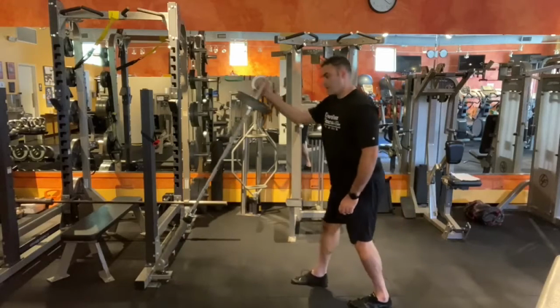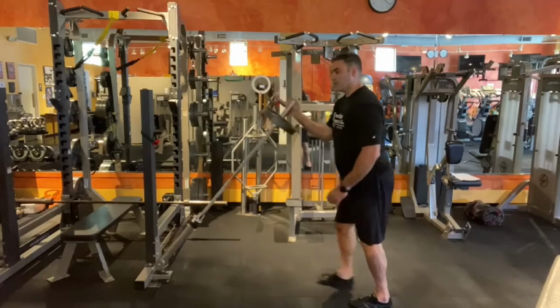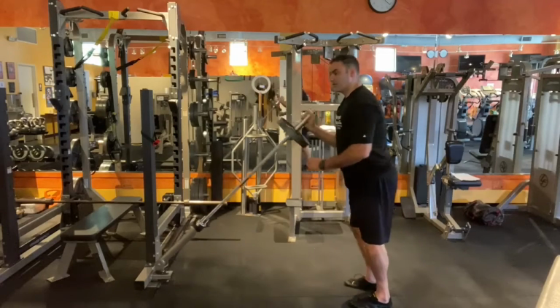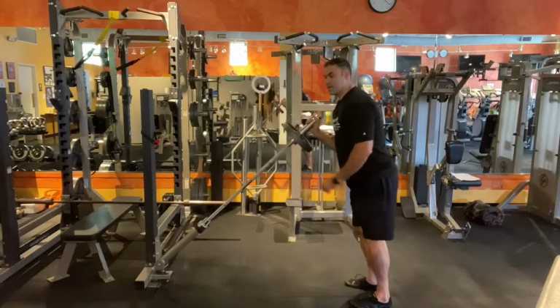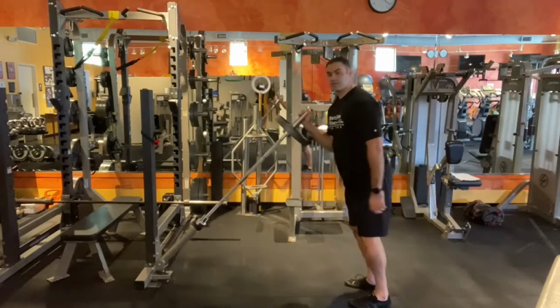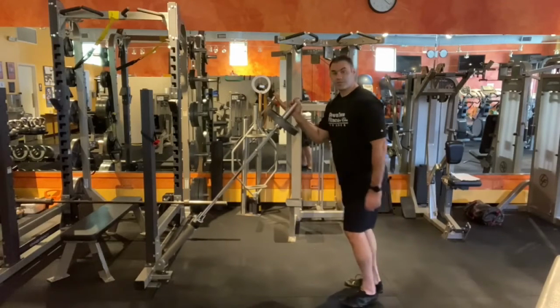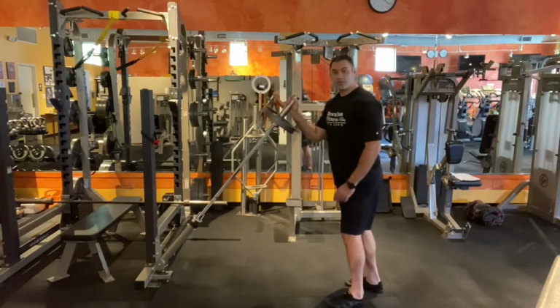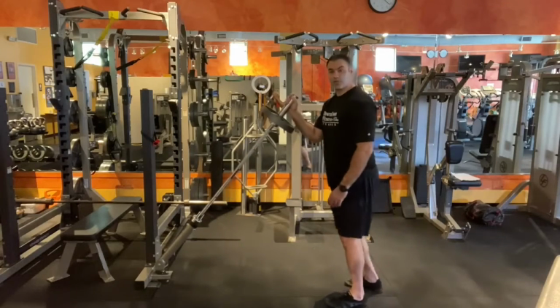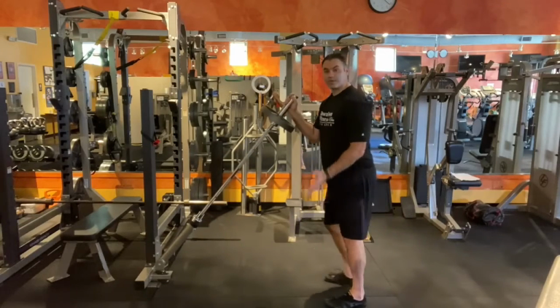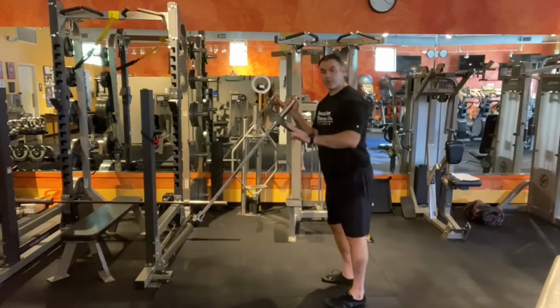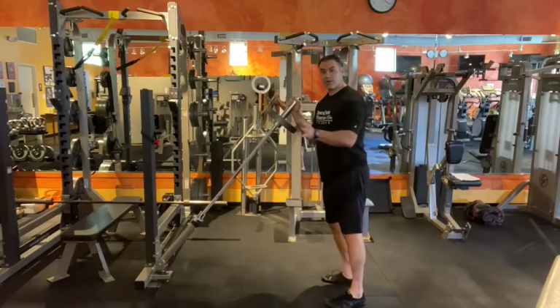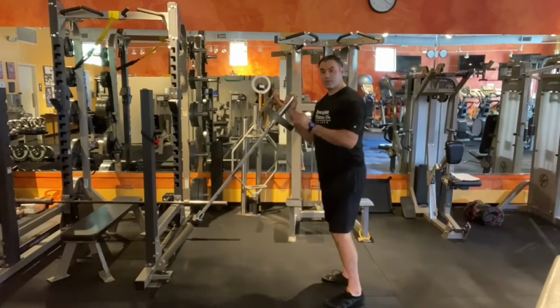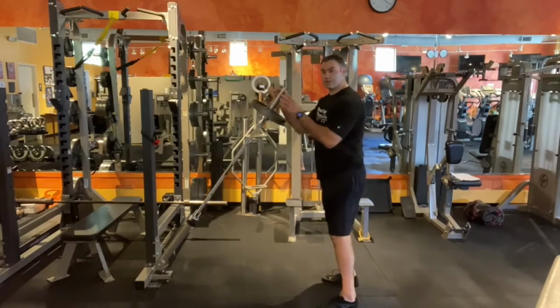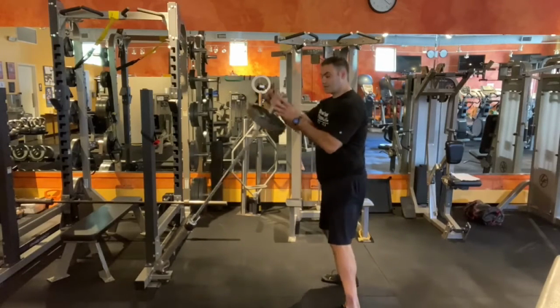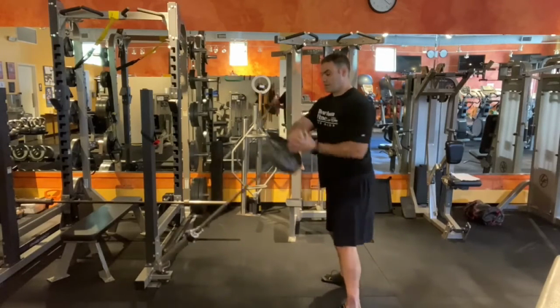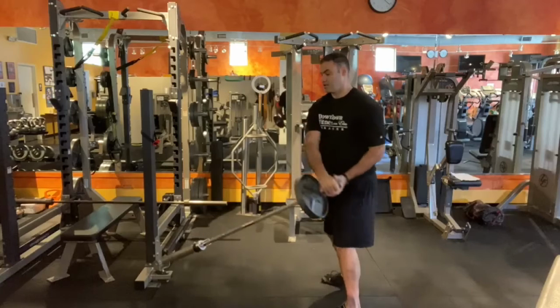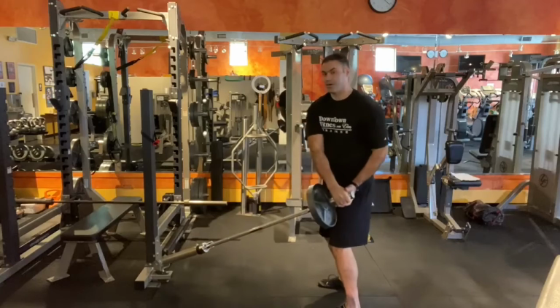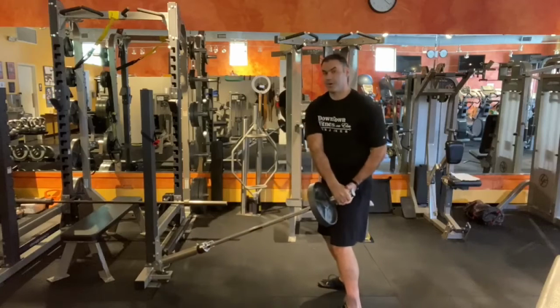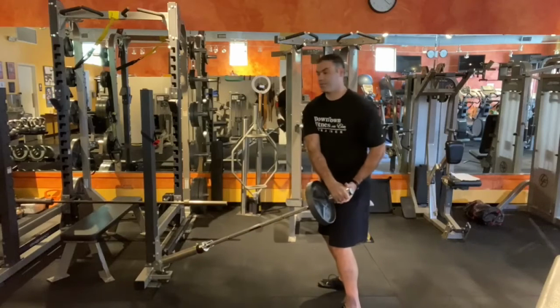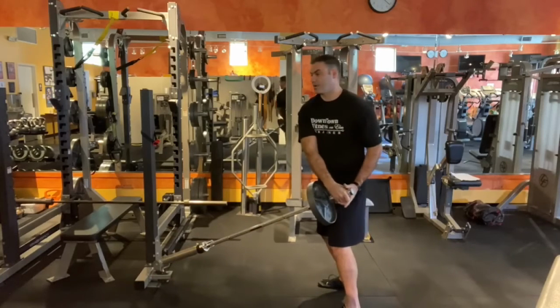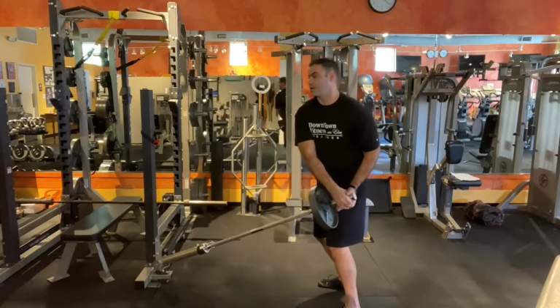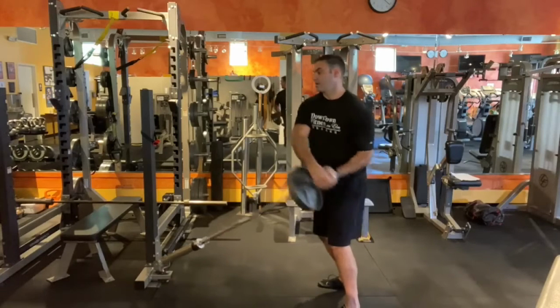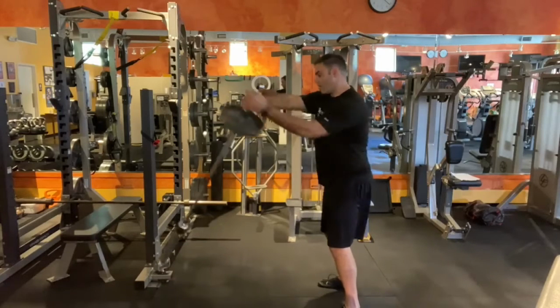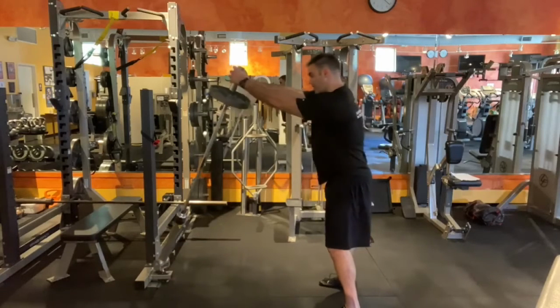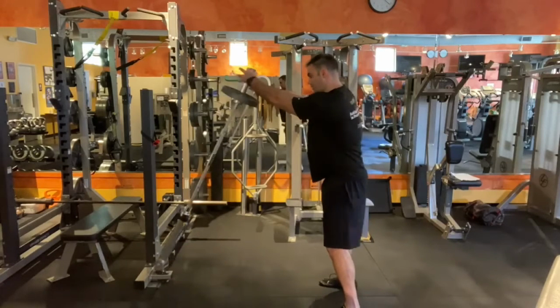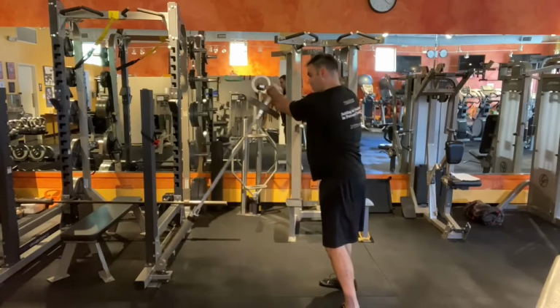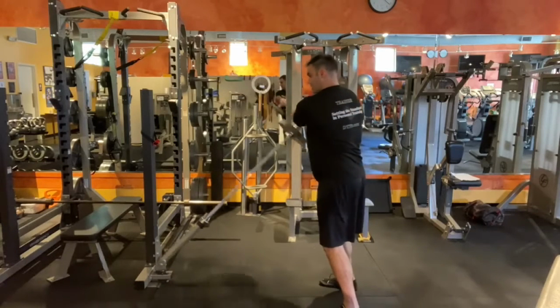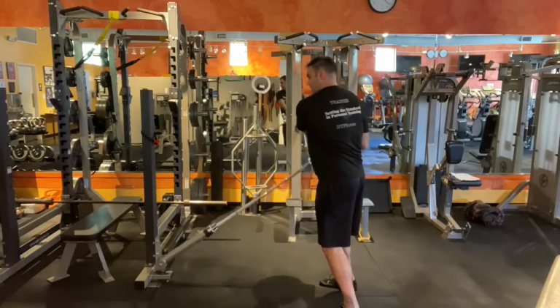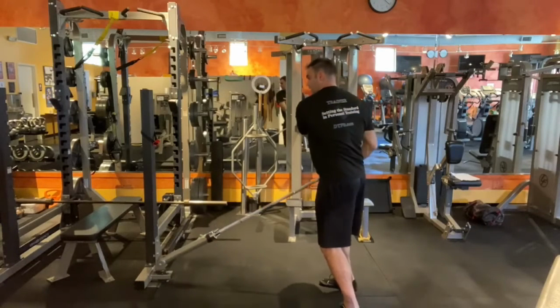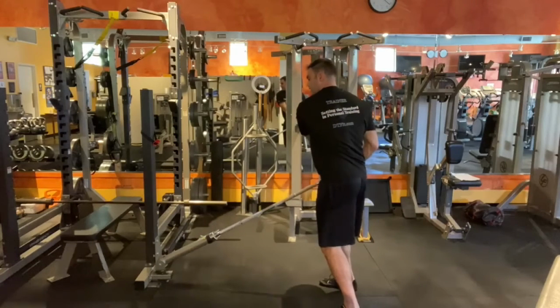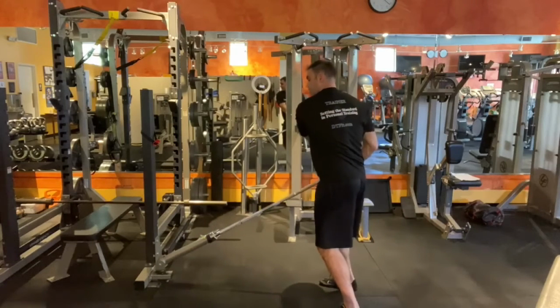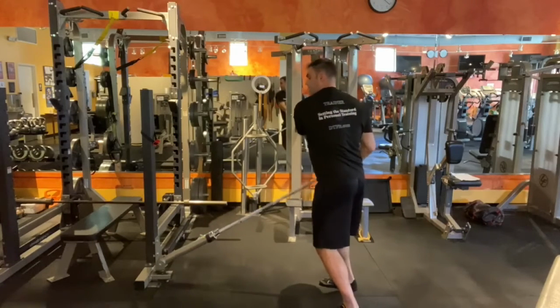Now we're going to take it into some rotational twists, or rainbows. You start from your hip and come all the way back around to your other hip.